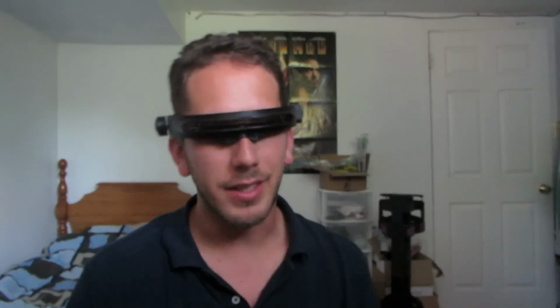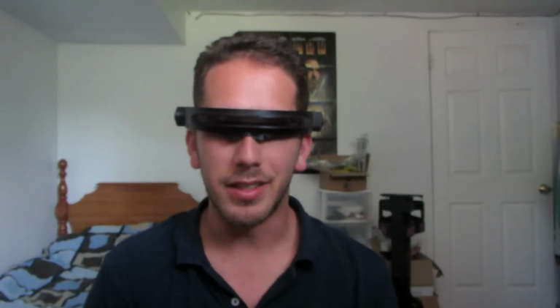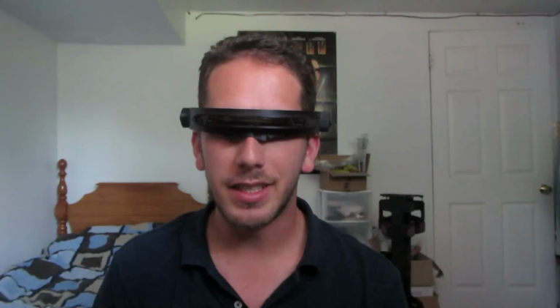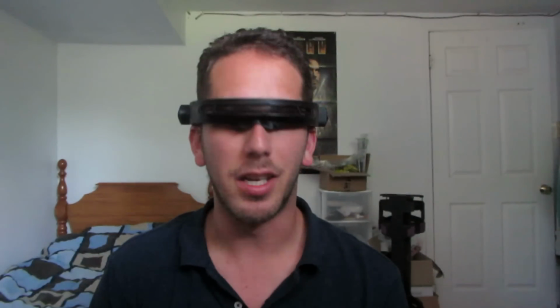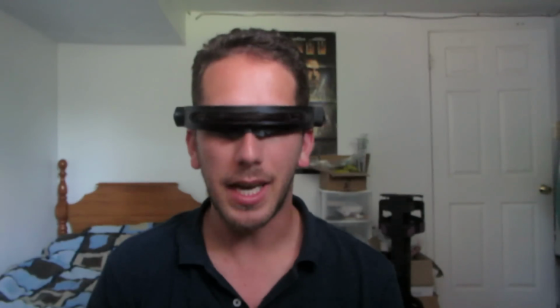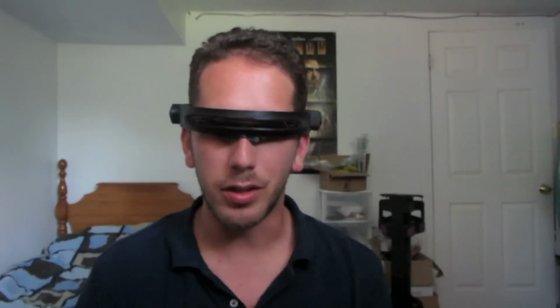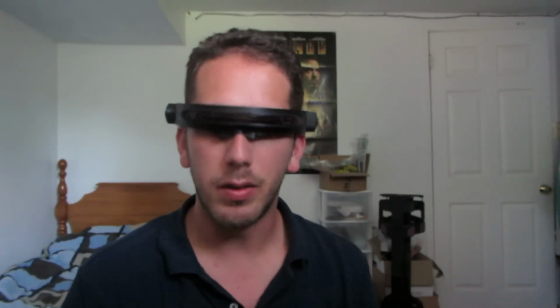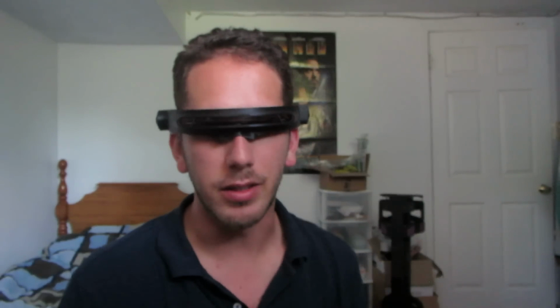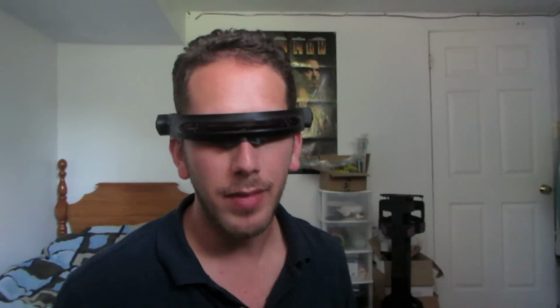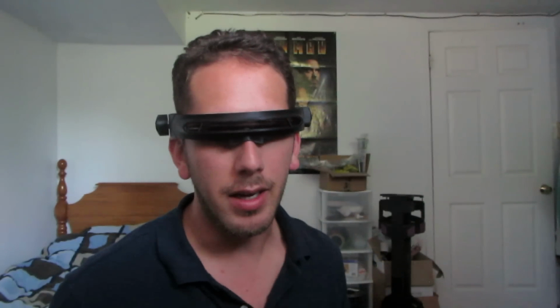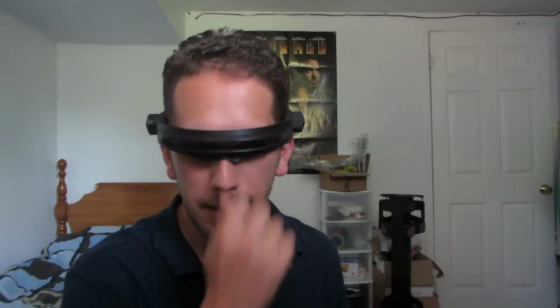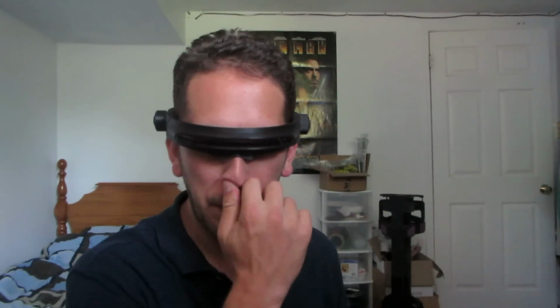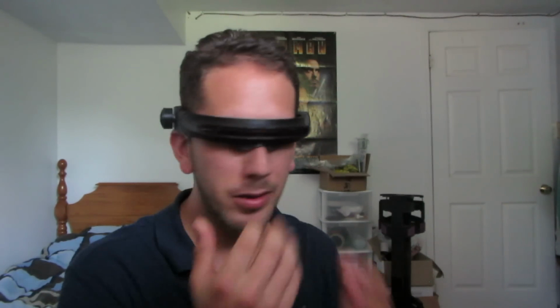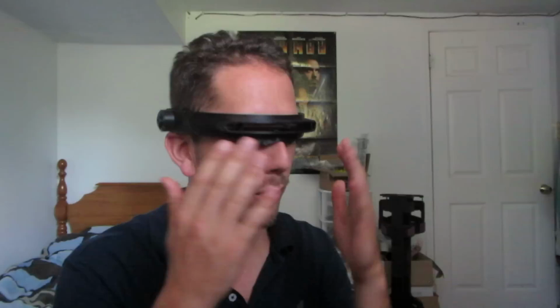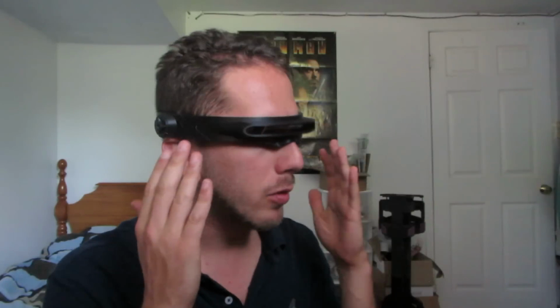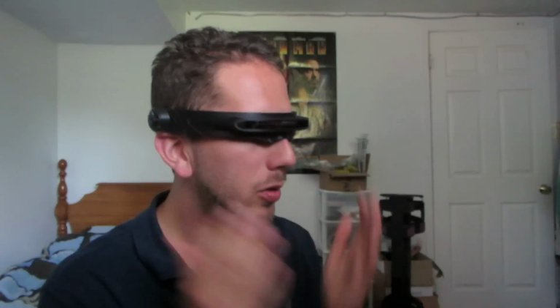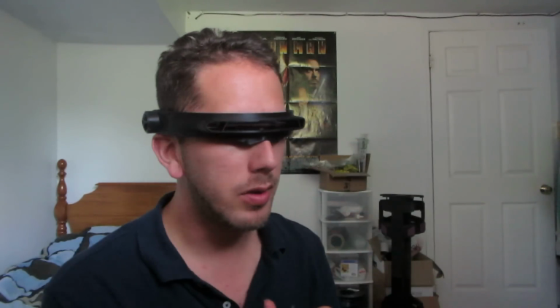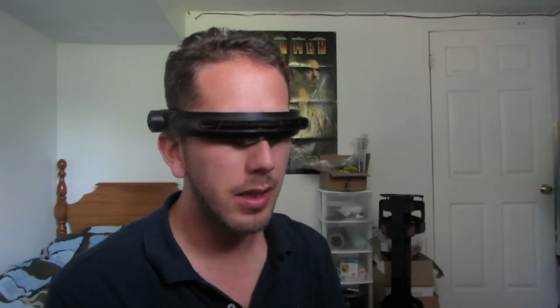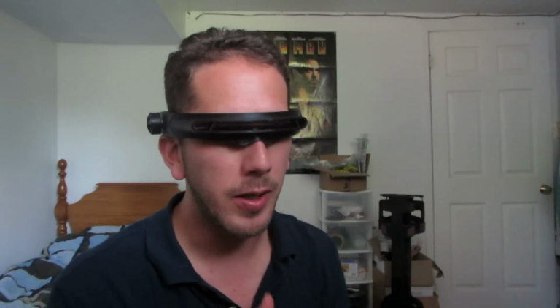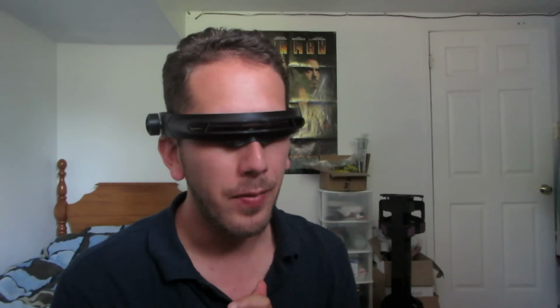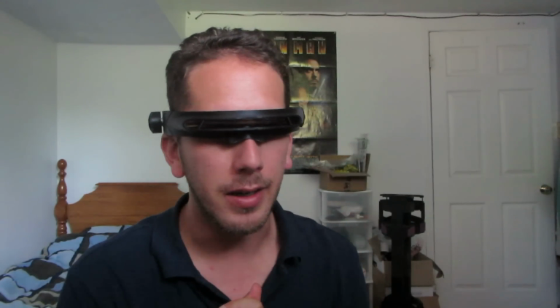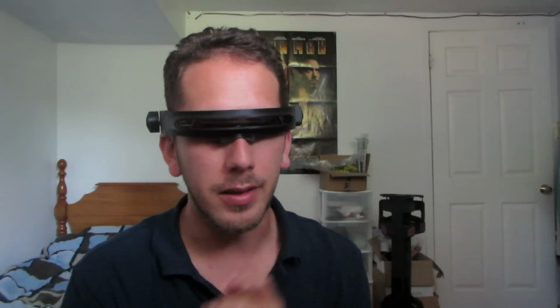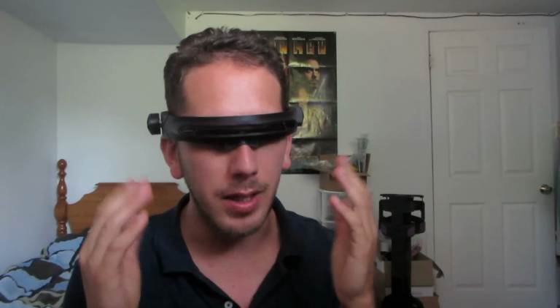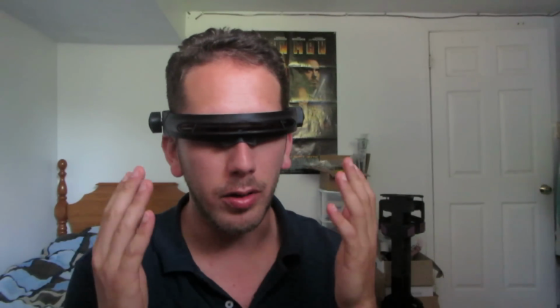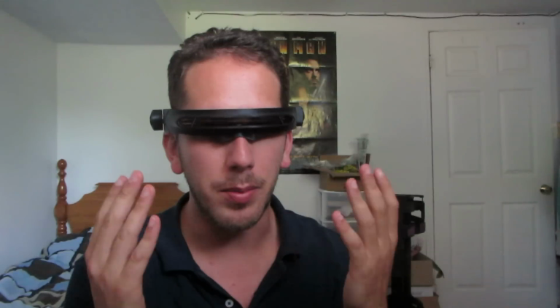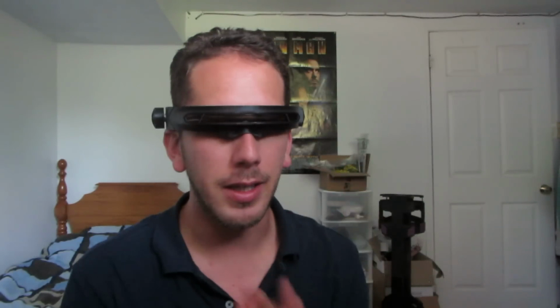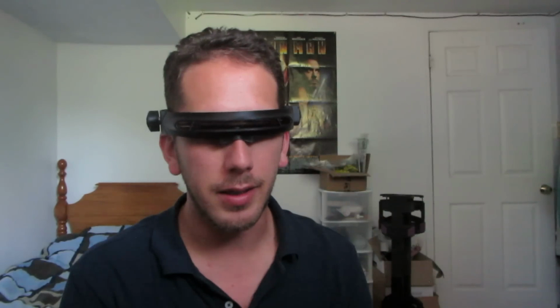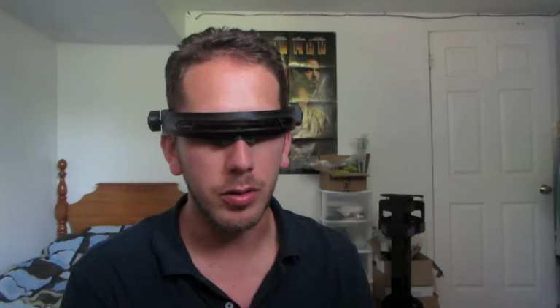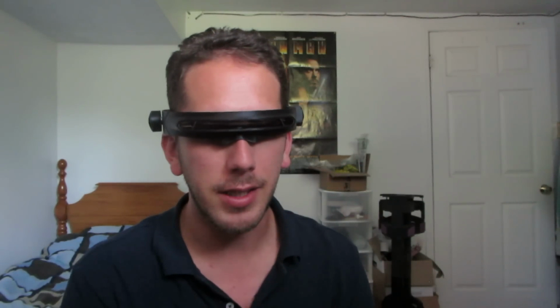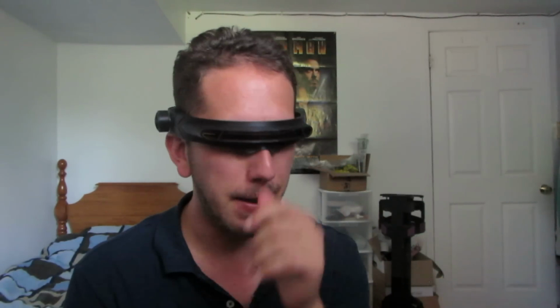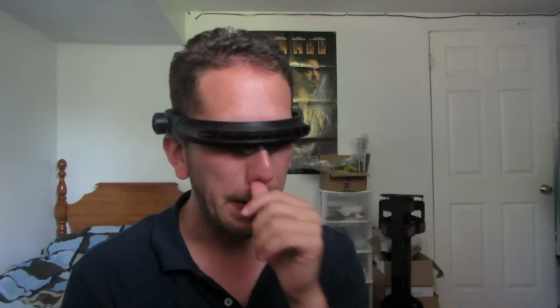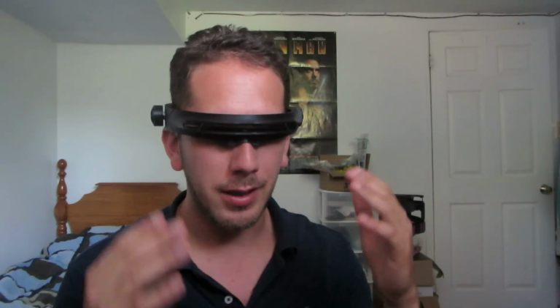This is the Cyclops X2 Visor. As you can see, it resembles pretty much what you see in the movie — 3D modeled and 3D printed from scratch.